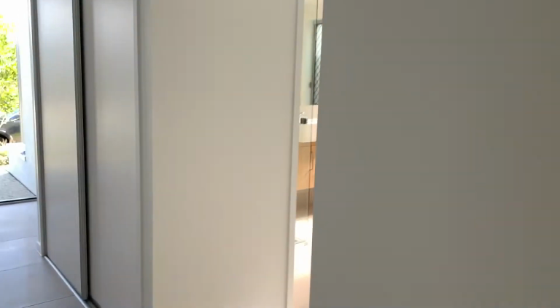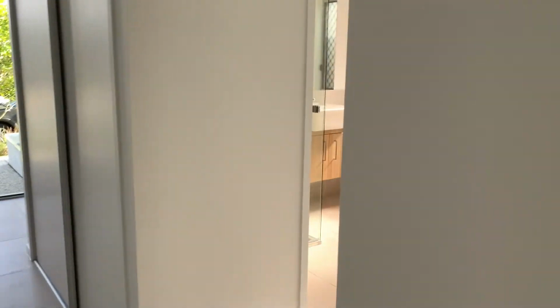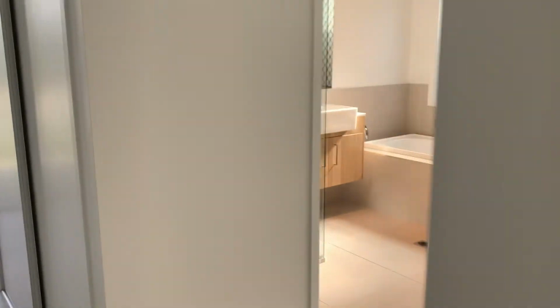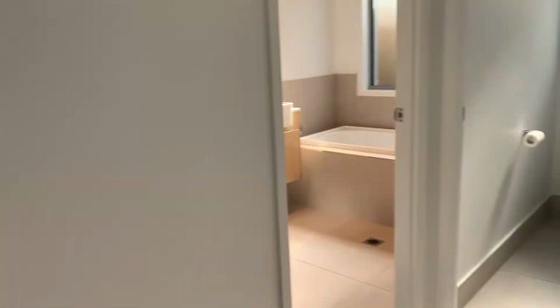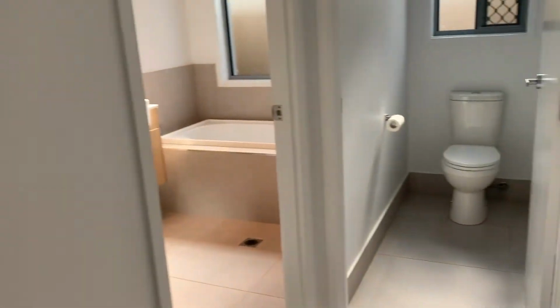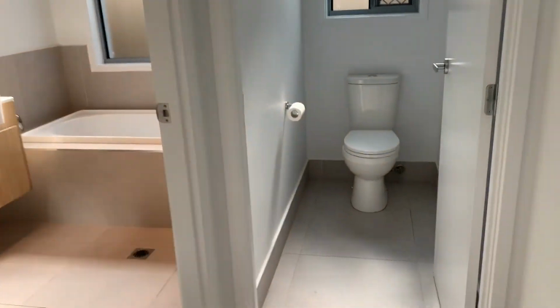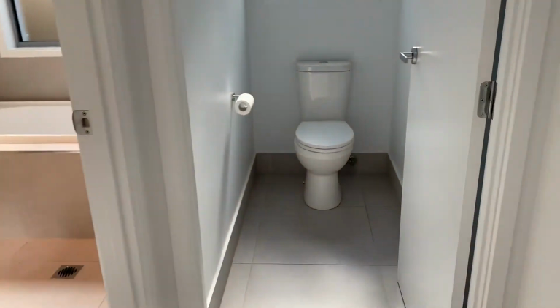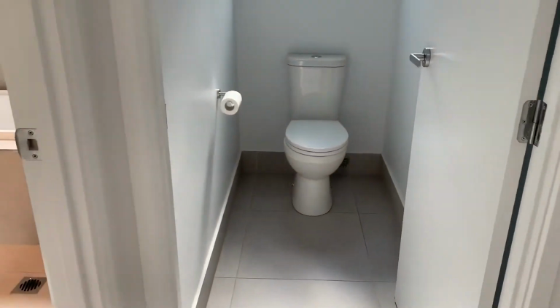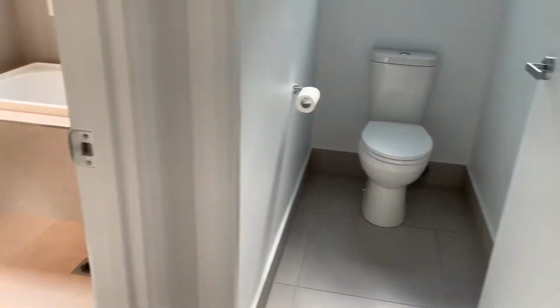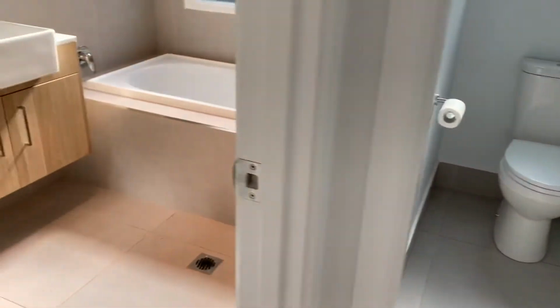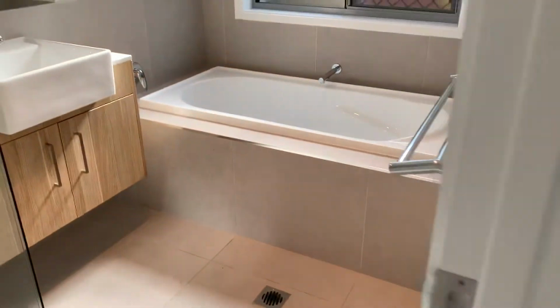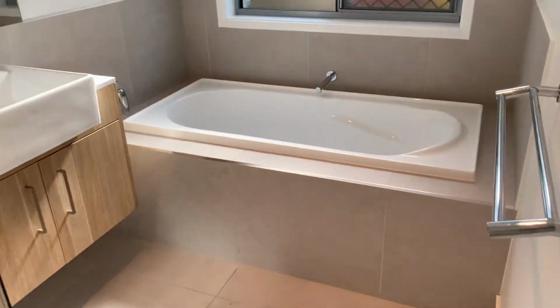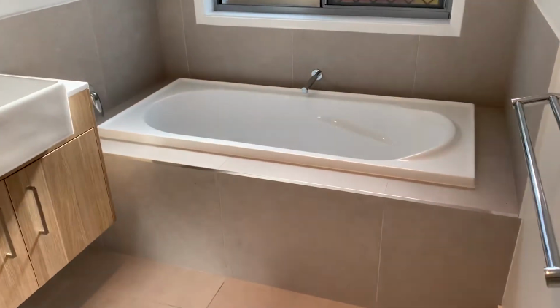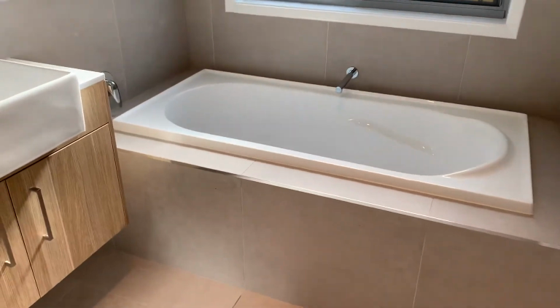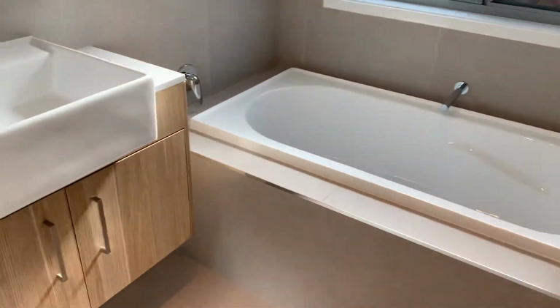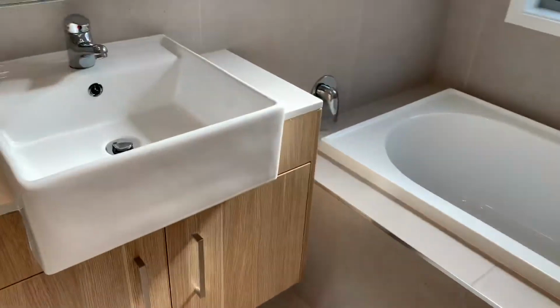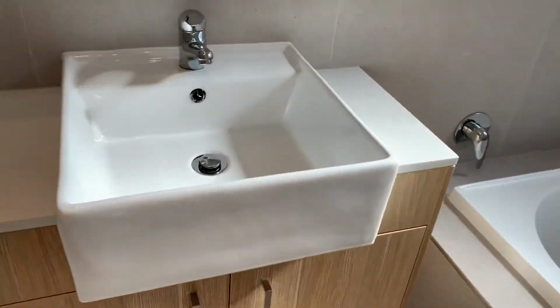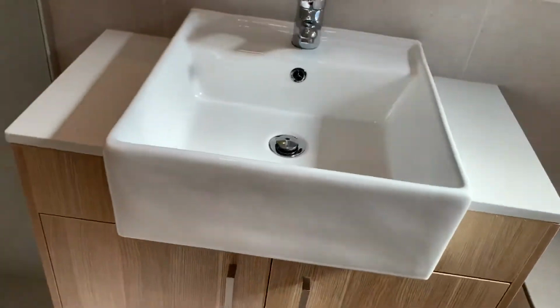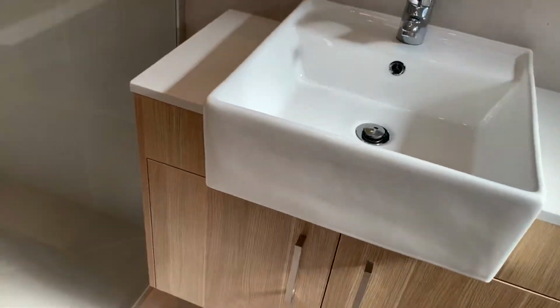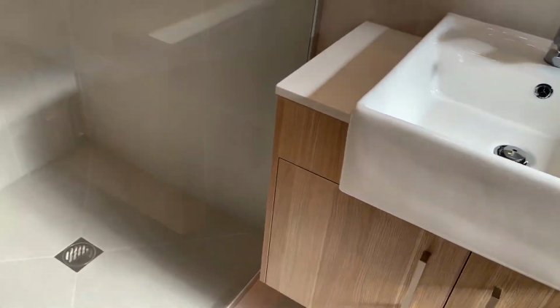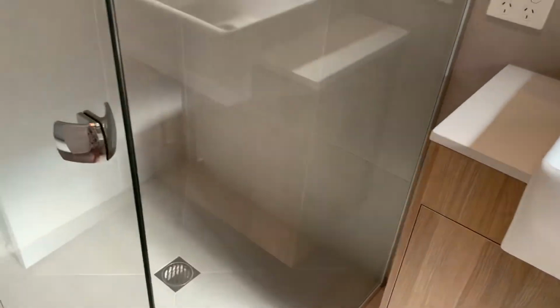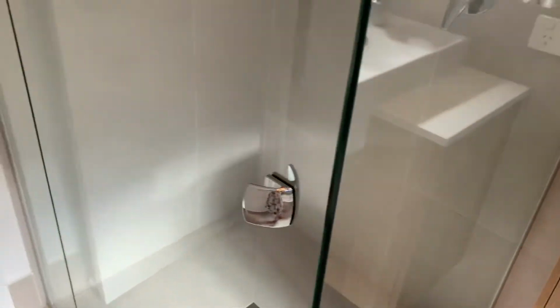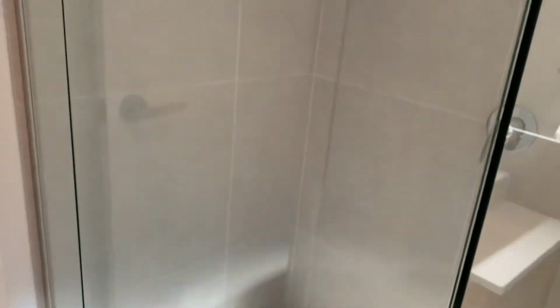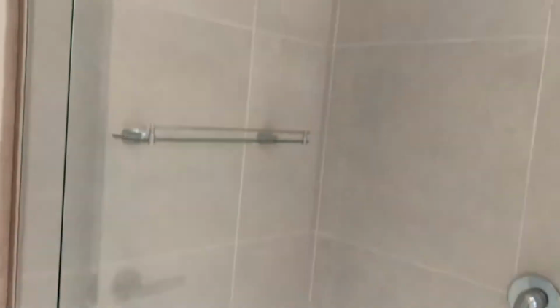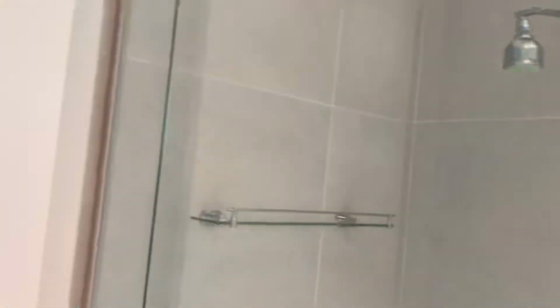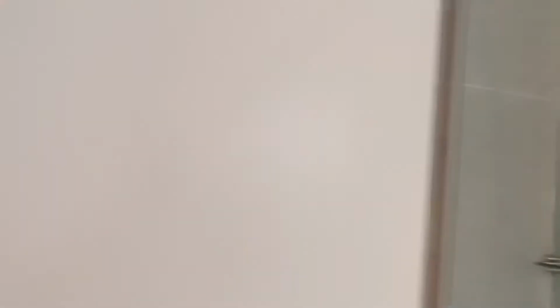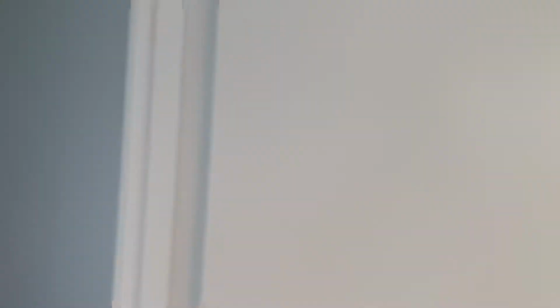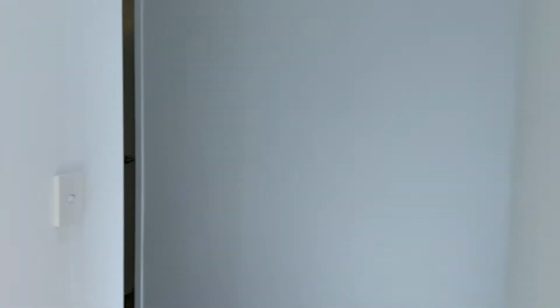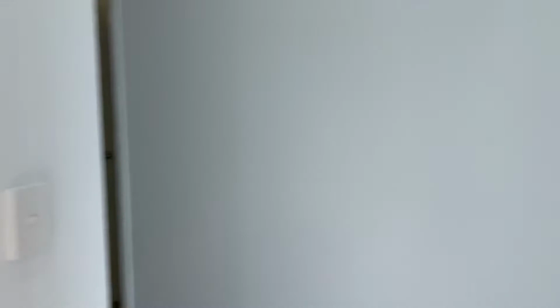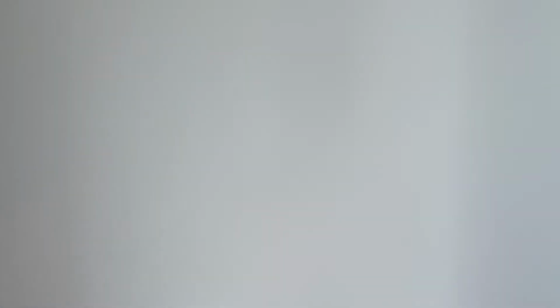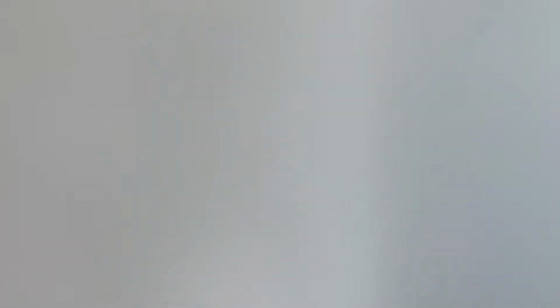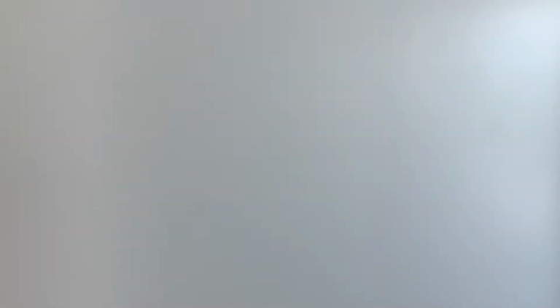There's a separate powder room with a bathtub, raised basin, stone bench tops, and a shower — again with those modern fixtures.